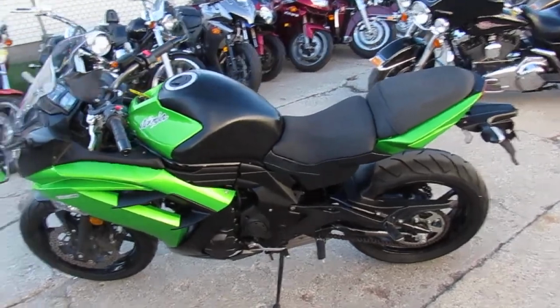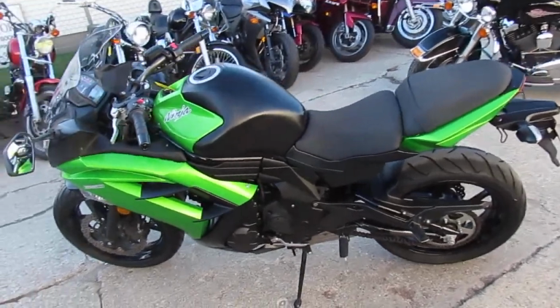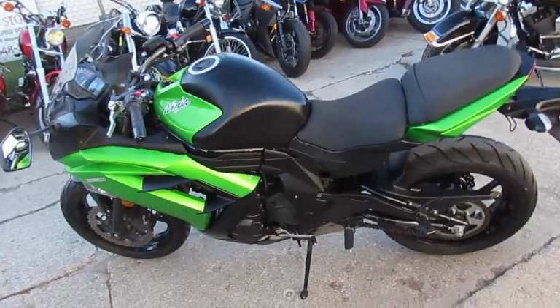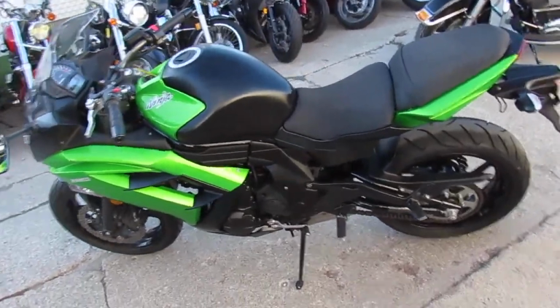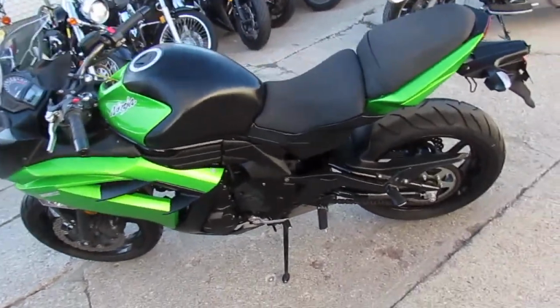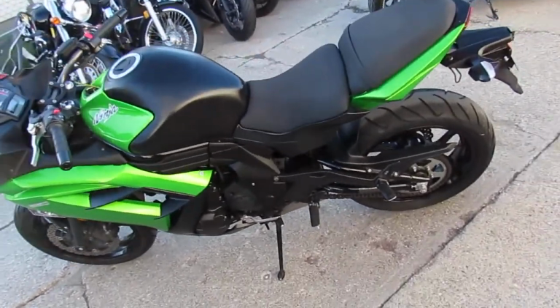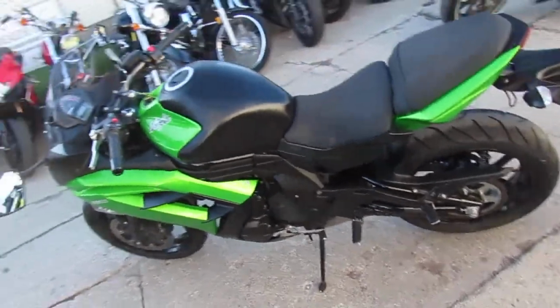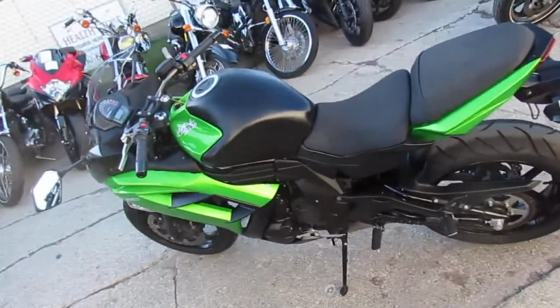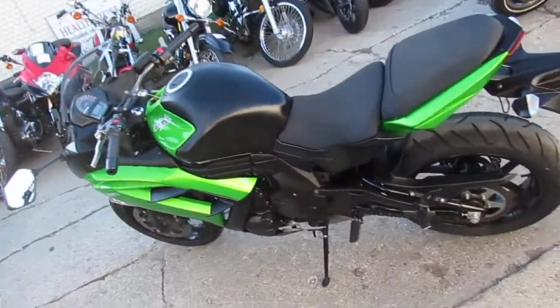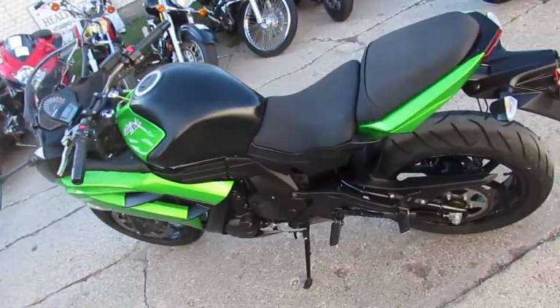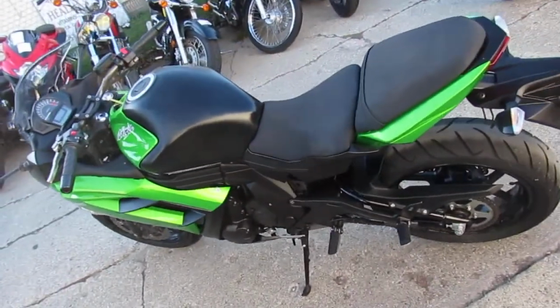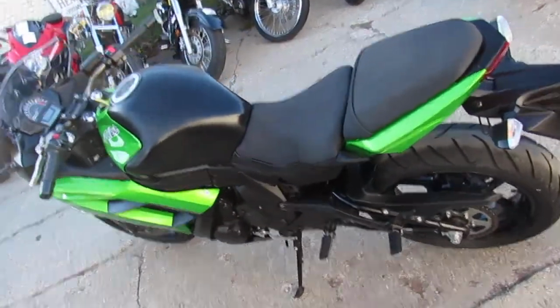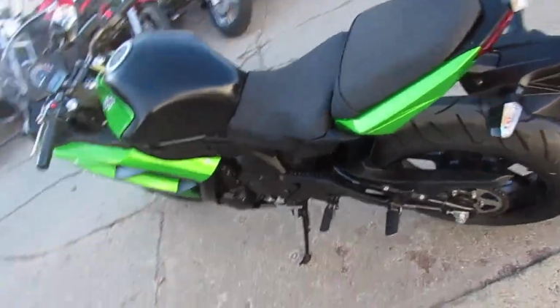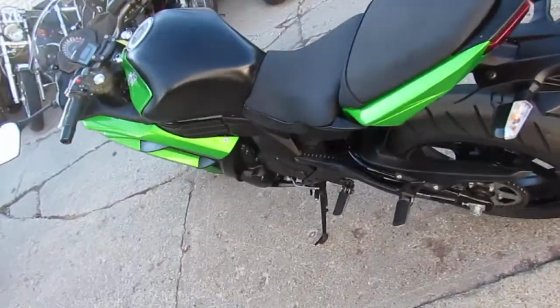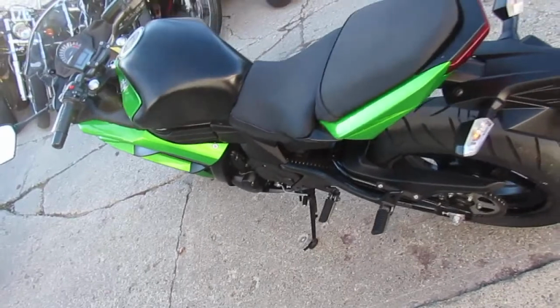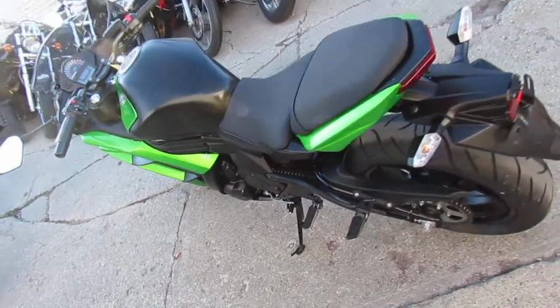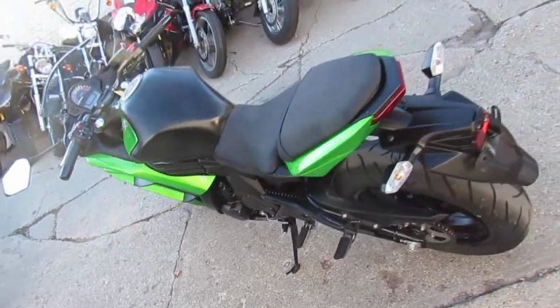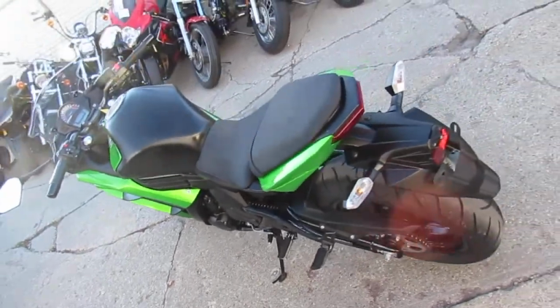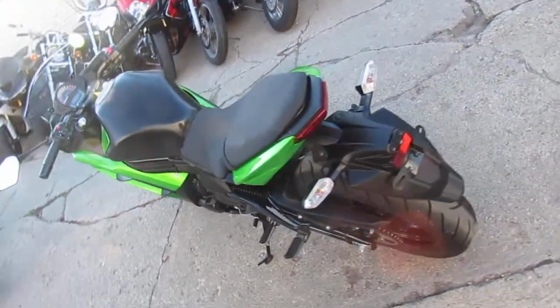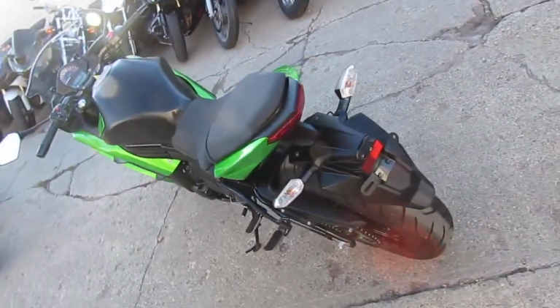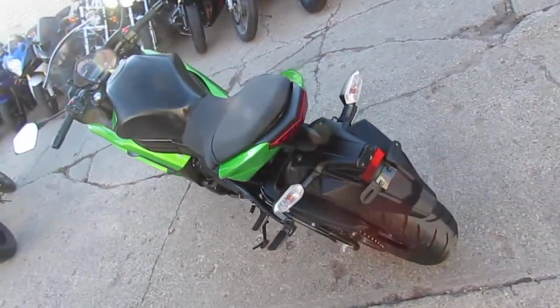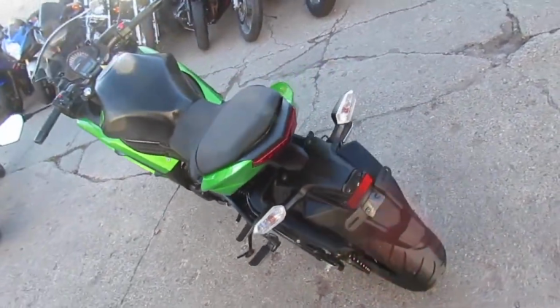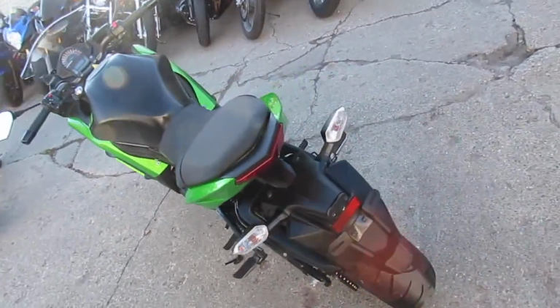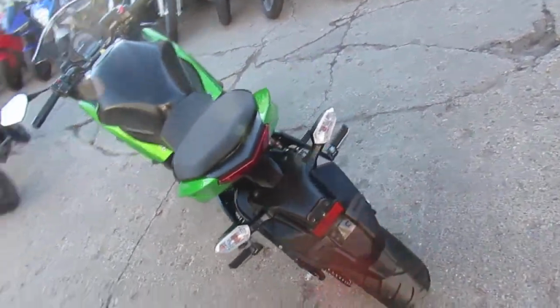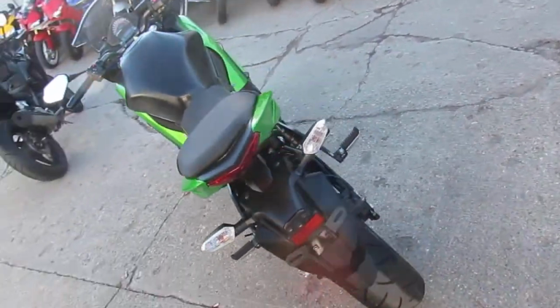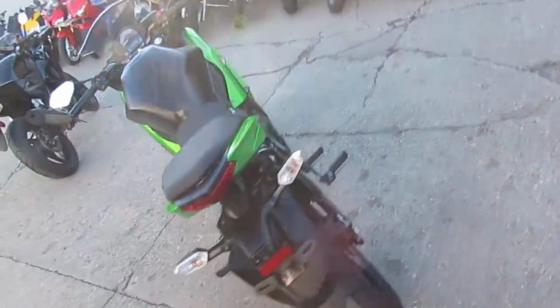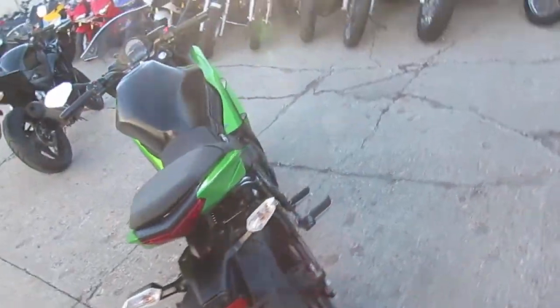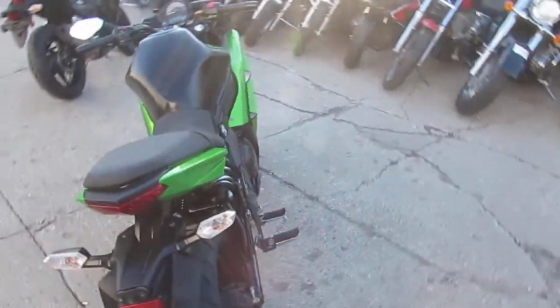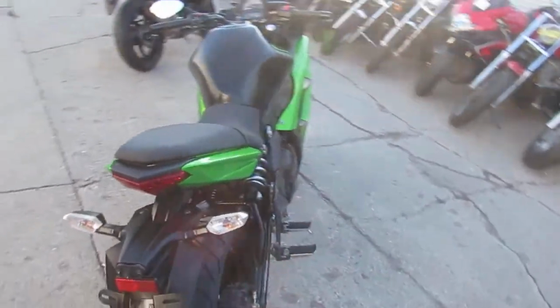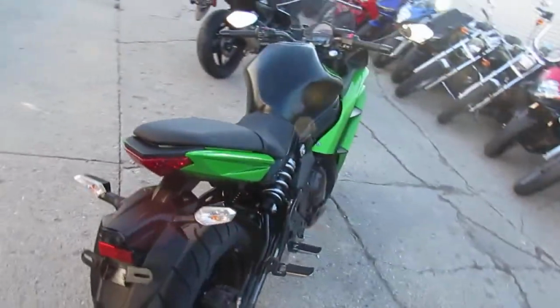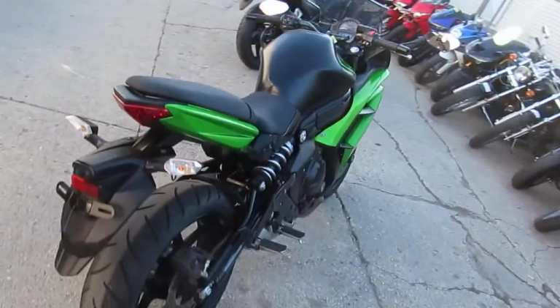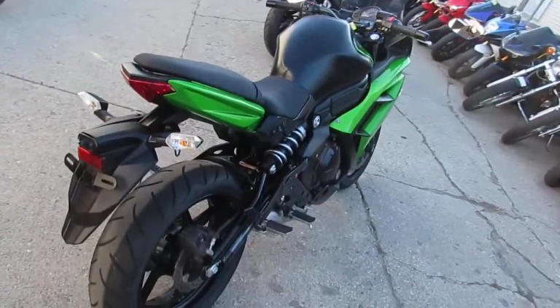Hey guys, it's ApprovalPowerSports.com here, and today we've got a 2014 Kawasaki Ninja 650 Sport for sale with only 2,828 miles.